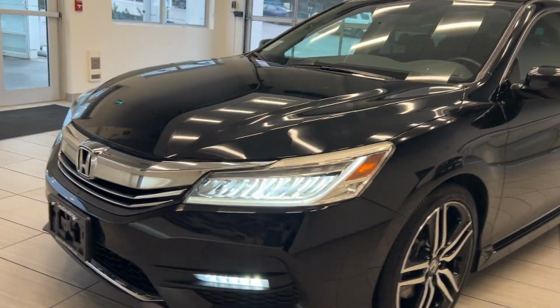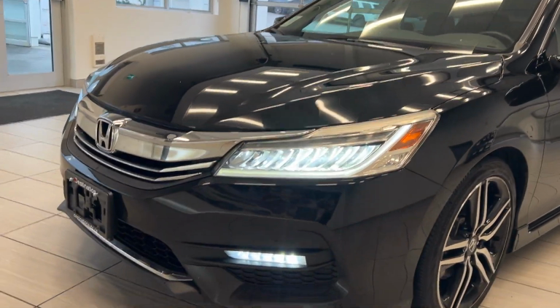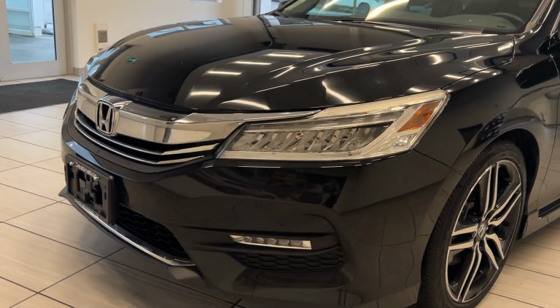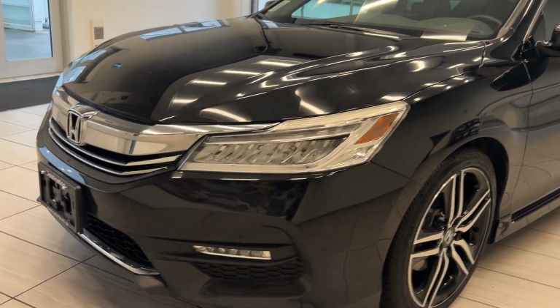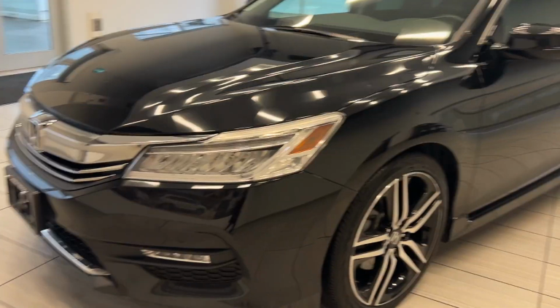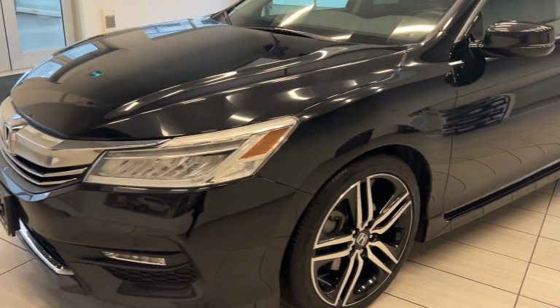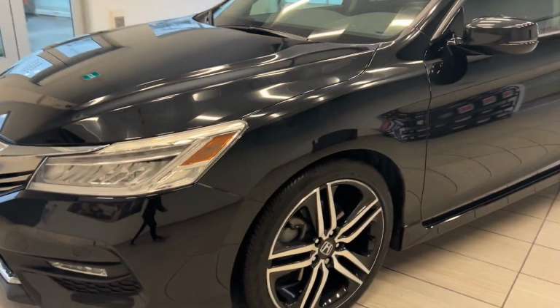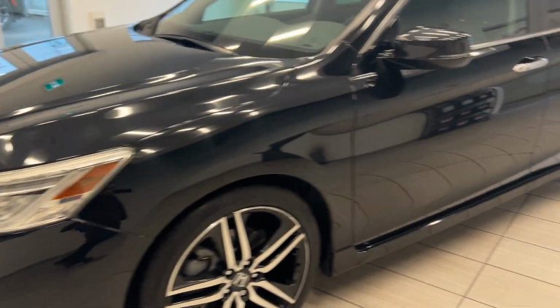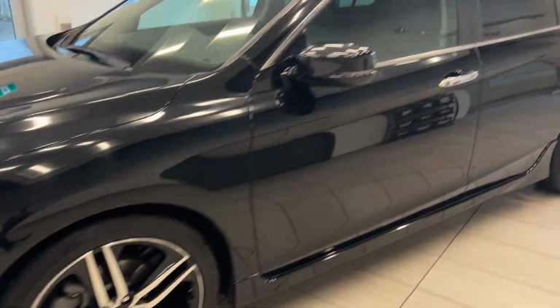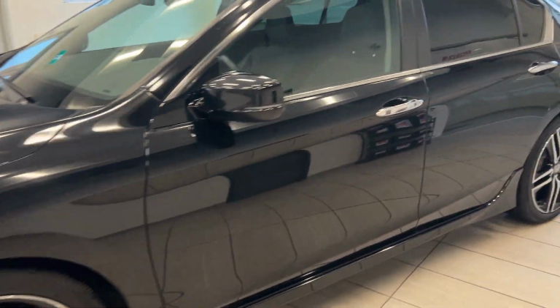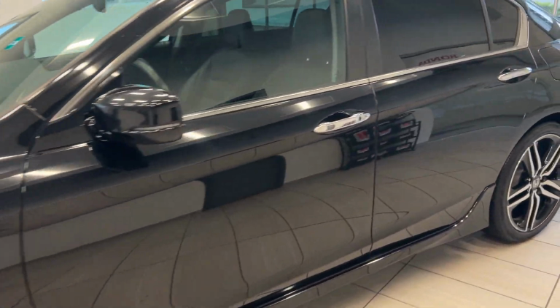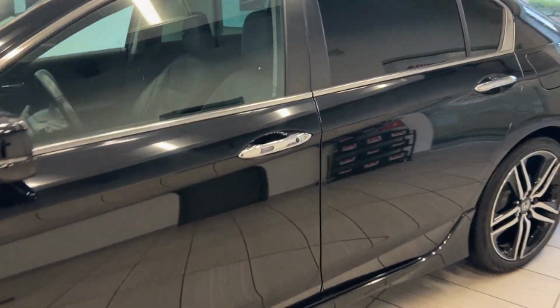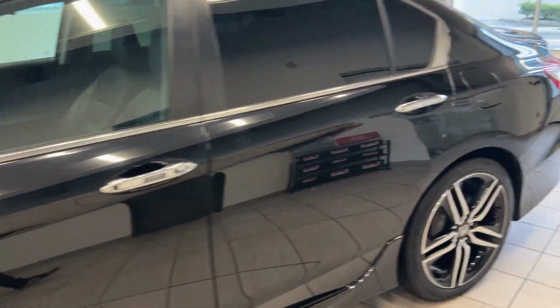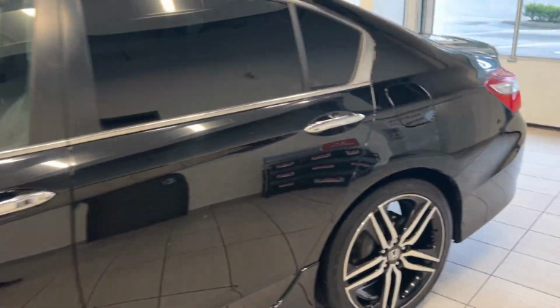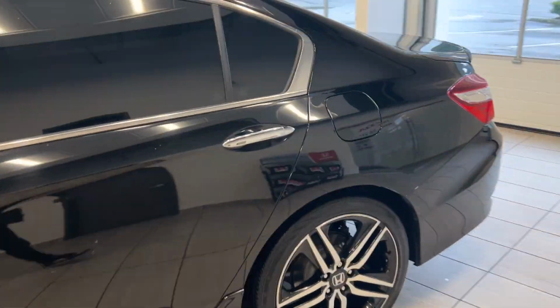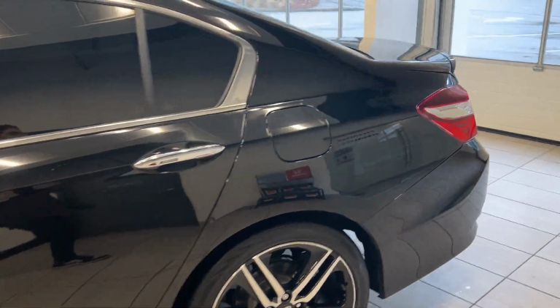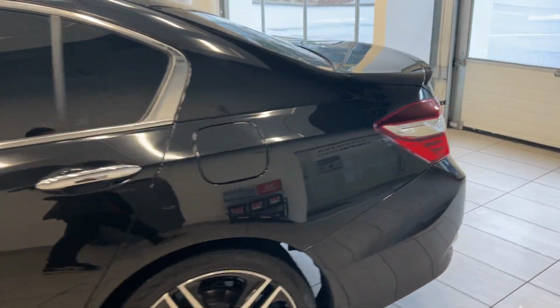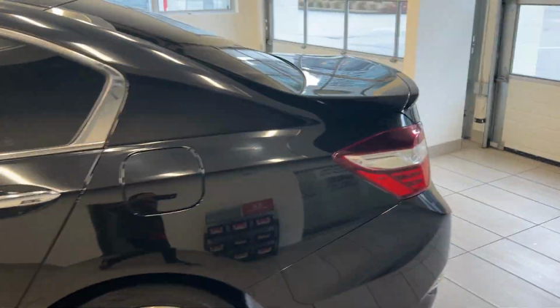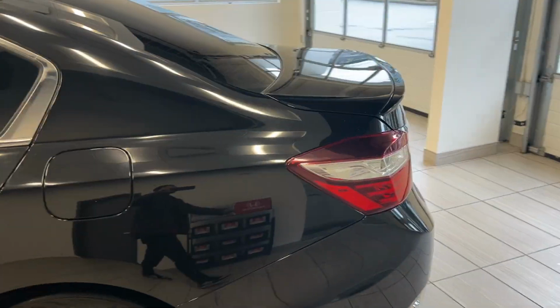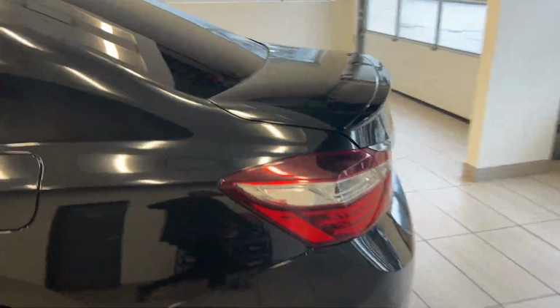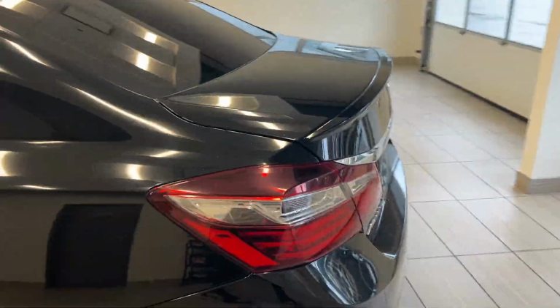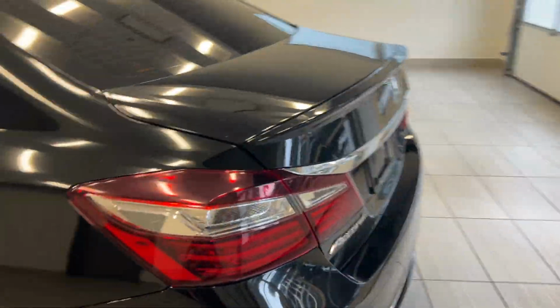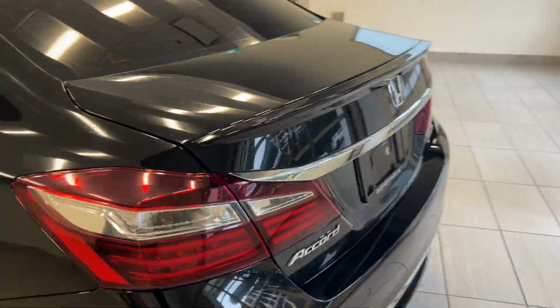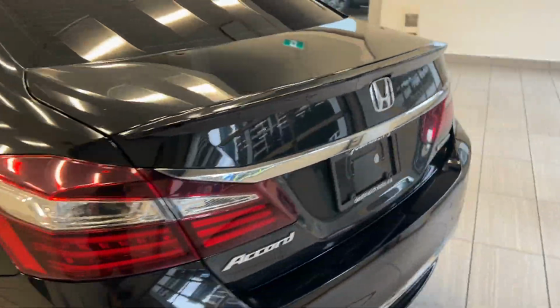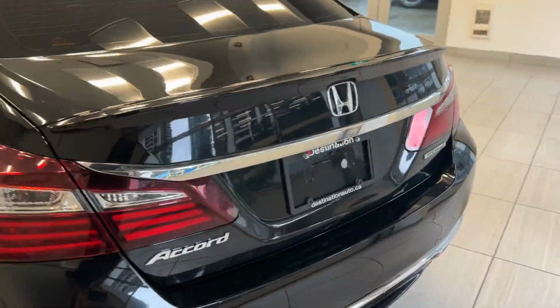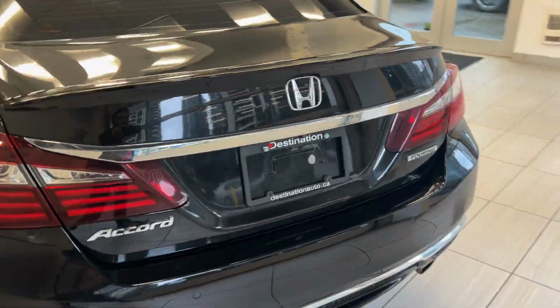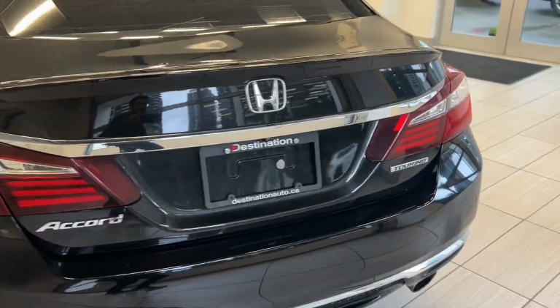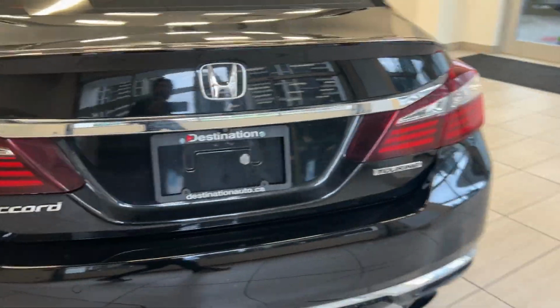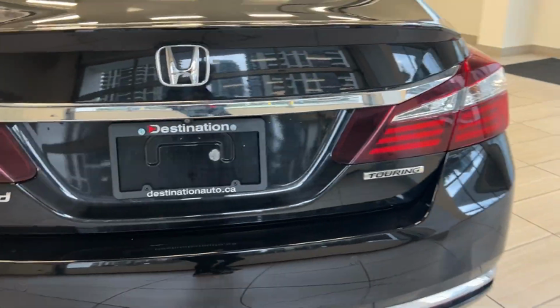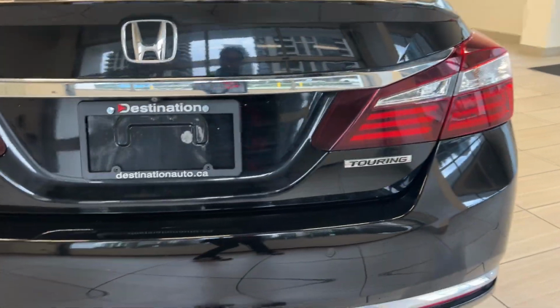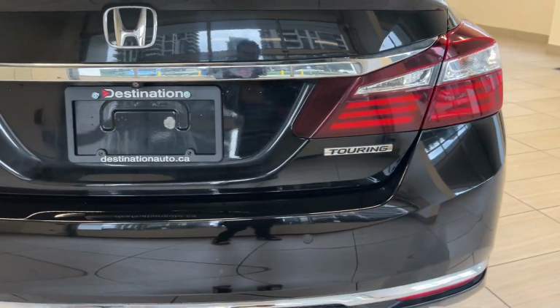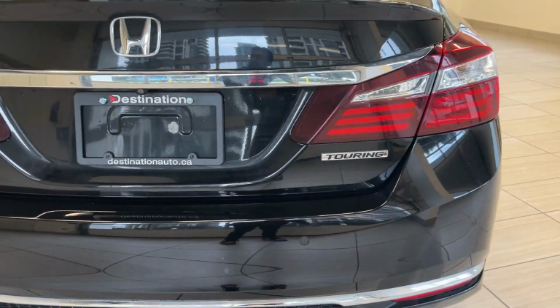We have beautiful LED lights, alloy wheels, Honda Sensing, and the list goes on and on. We're going to take a look at our back end — we have a backup camera.